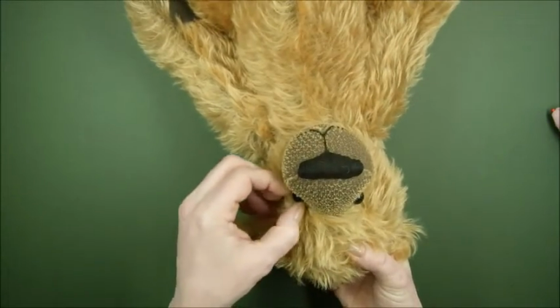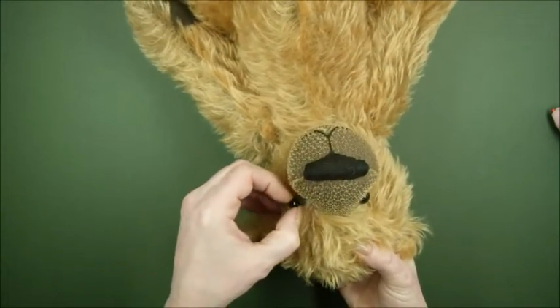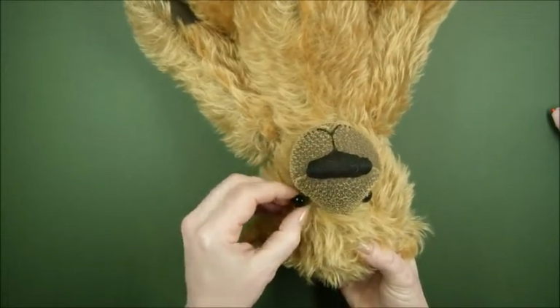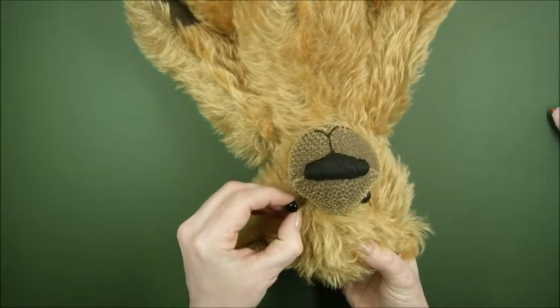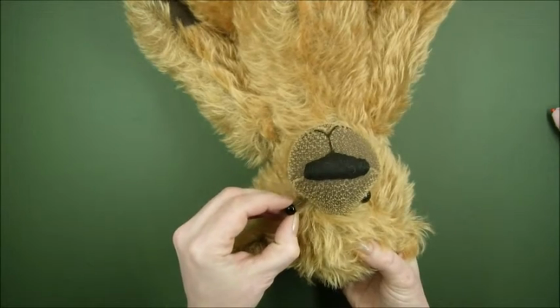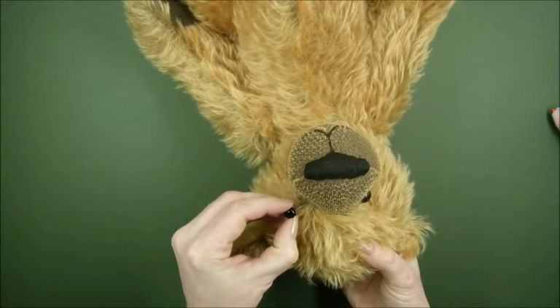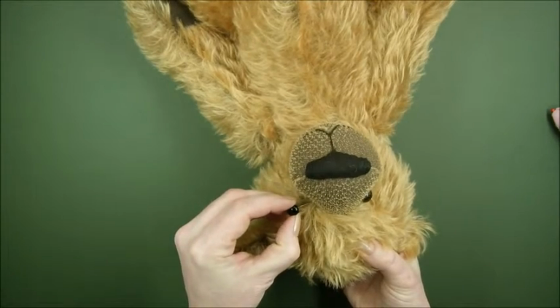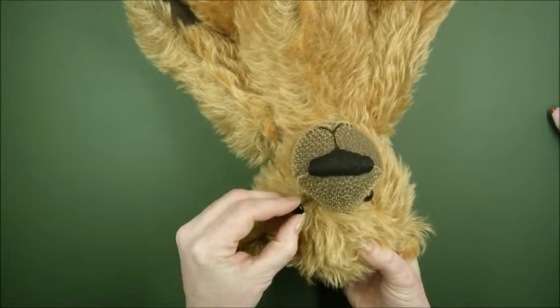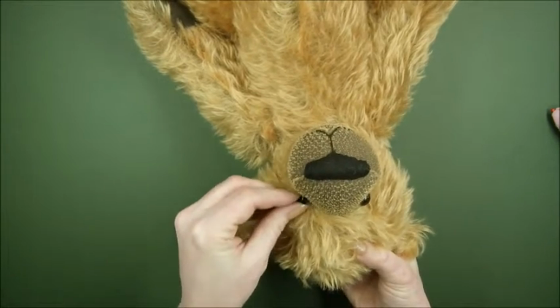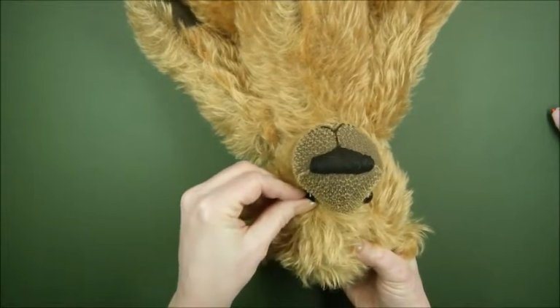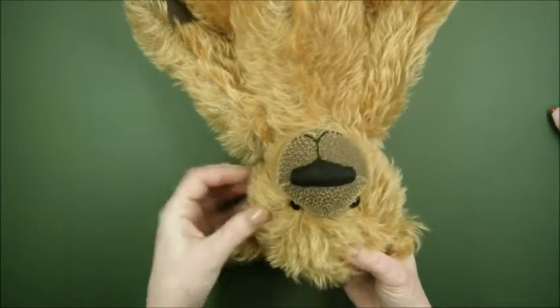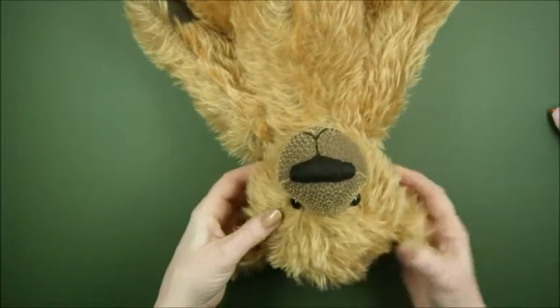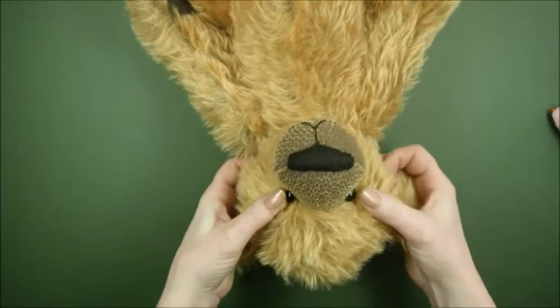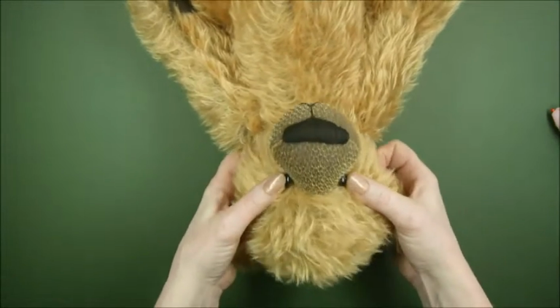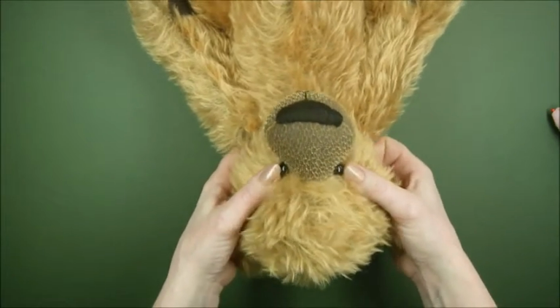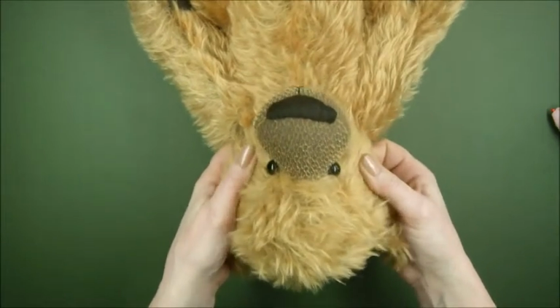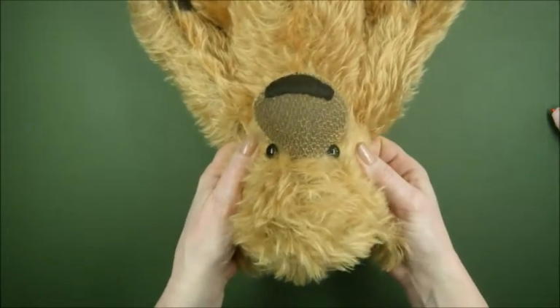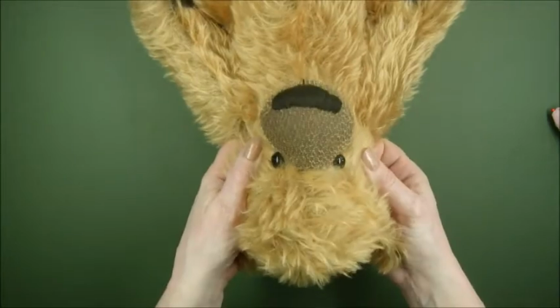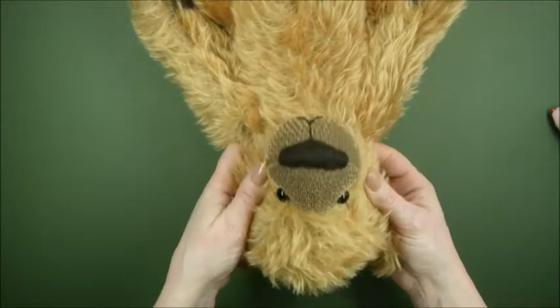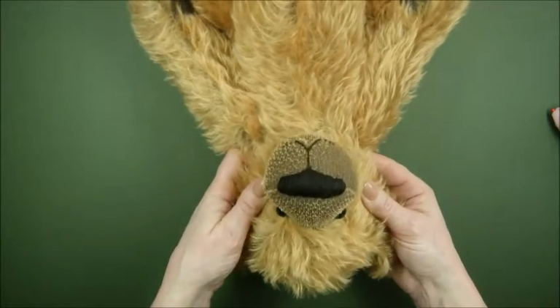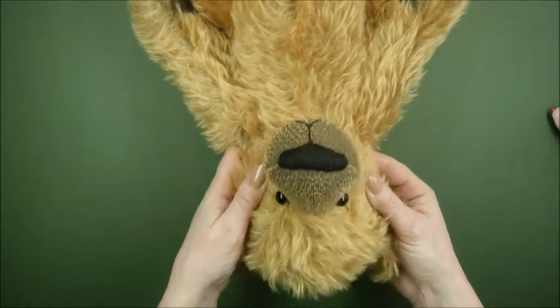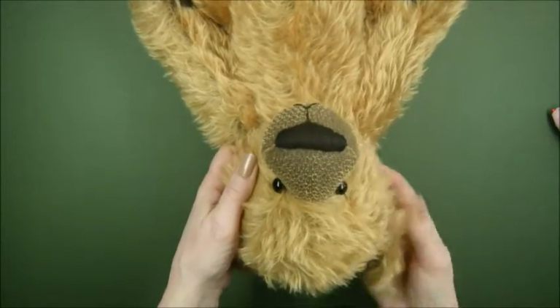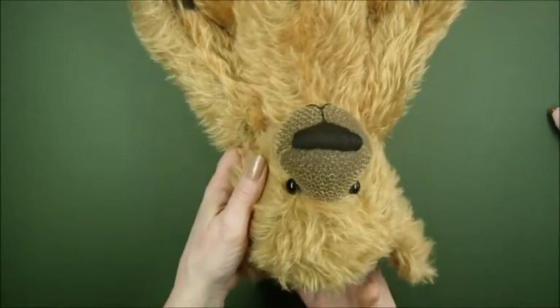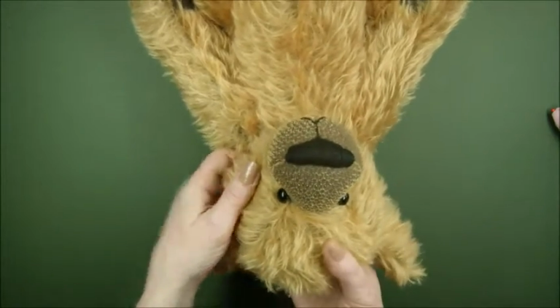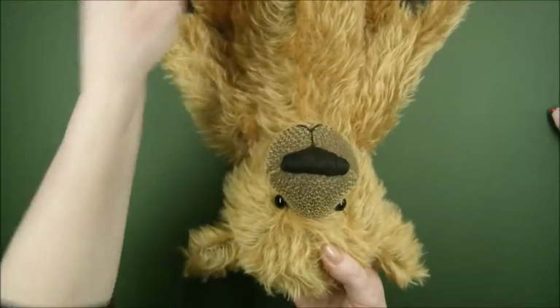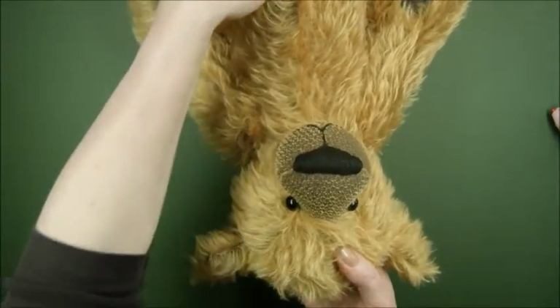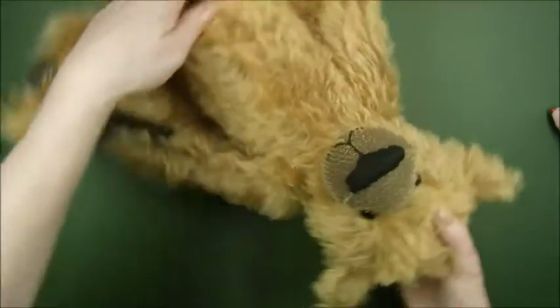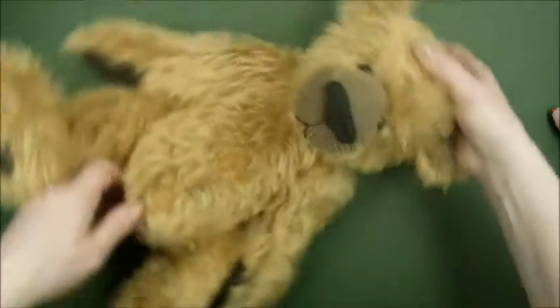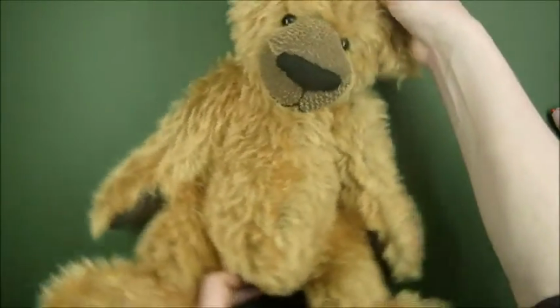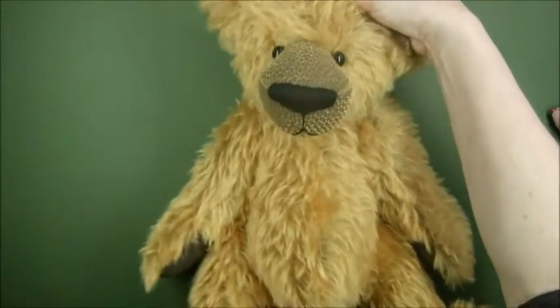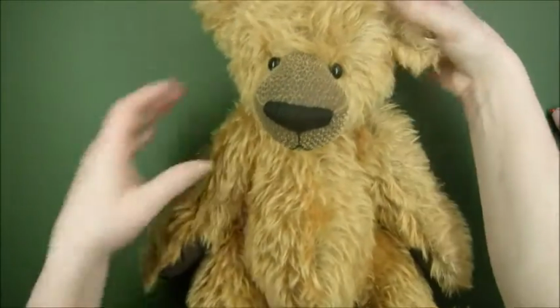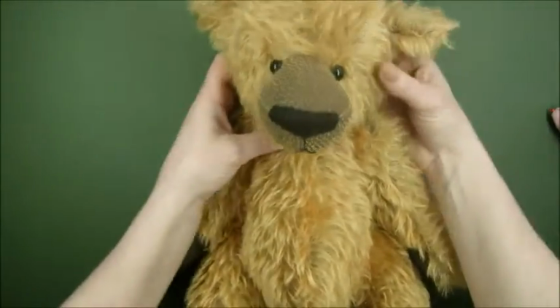Let's bring this one up into this position a little bit — and there. I'm happy with that now, so let's turn him back and have a look. That's great.